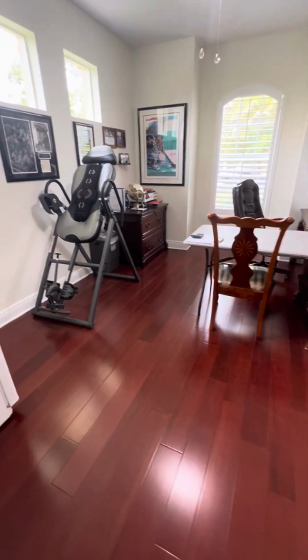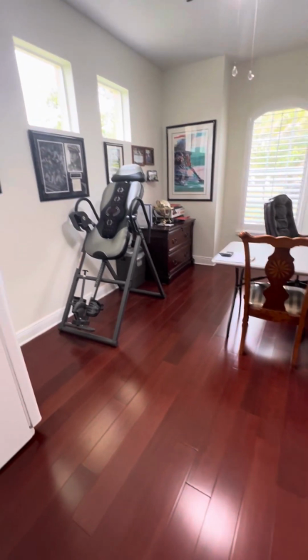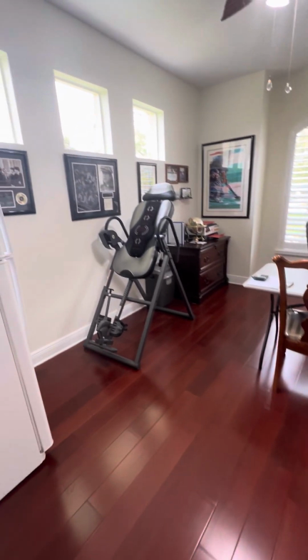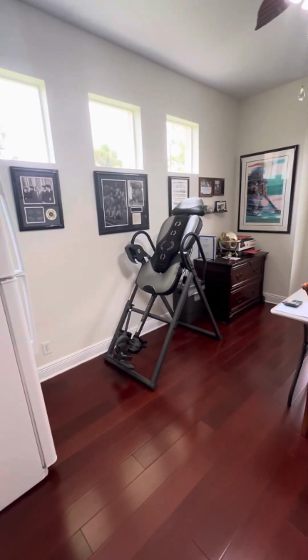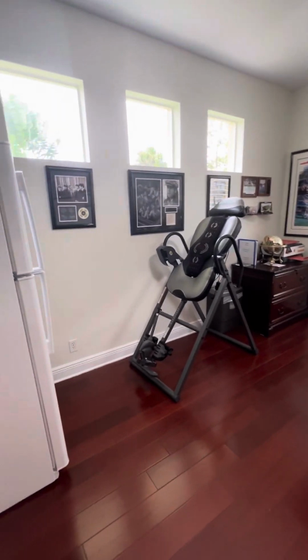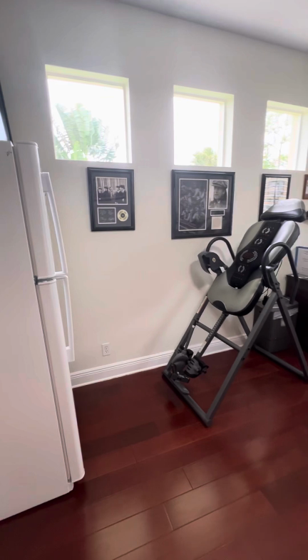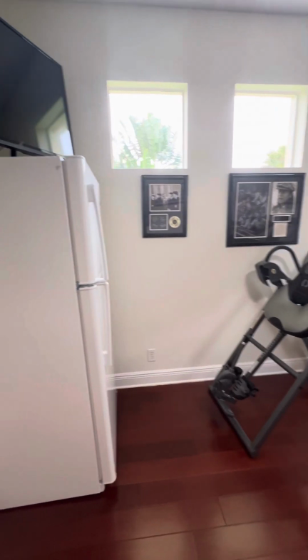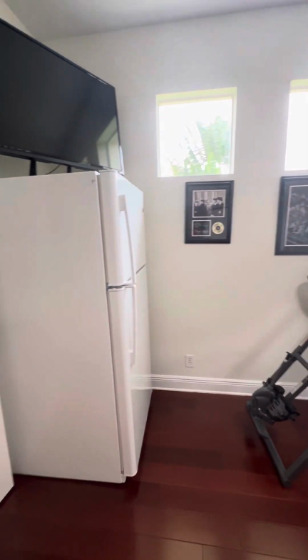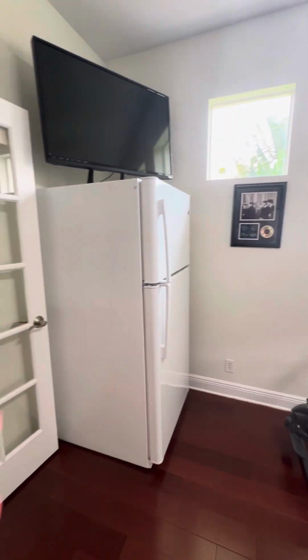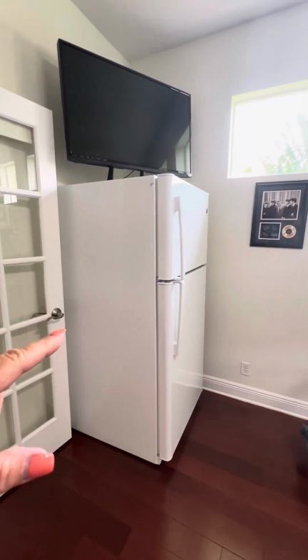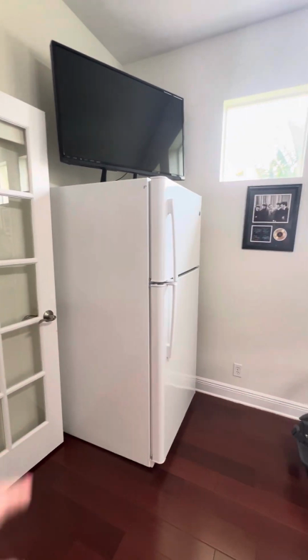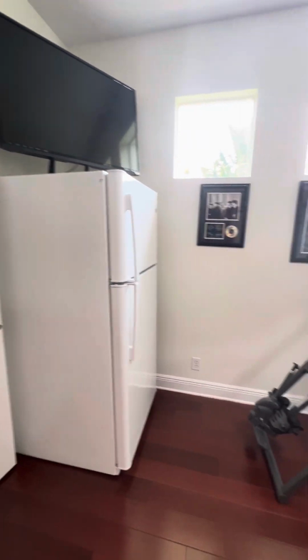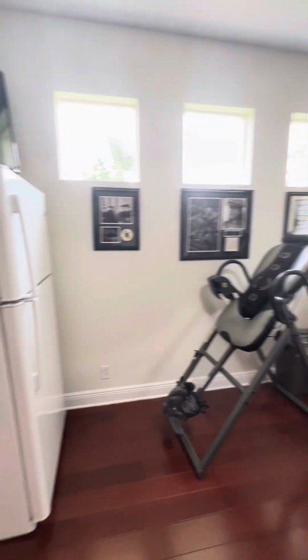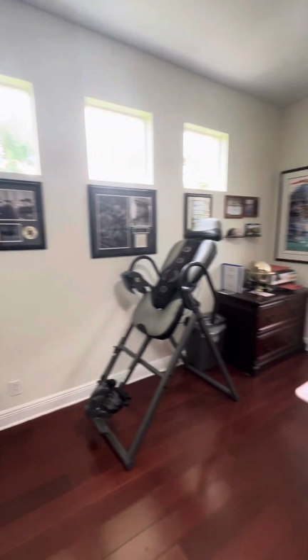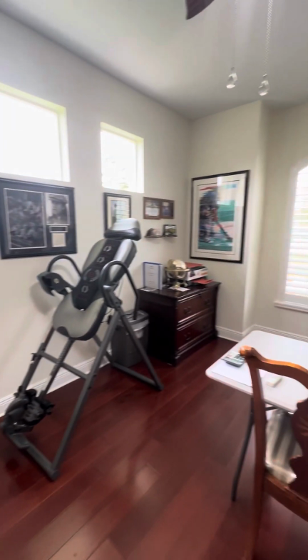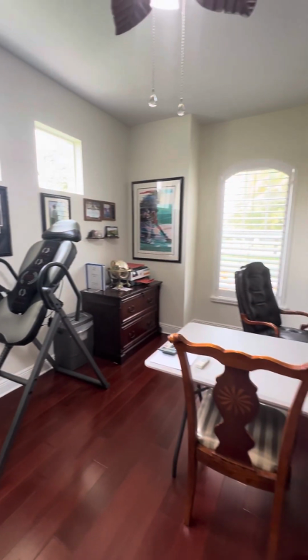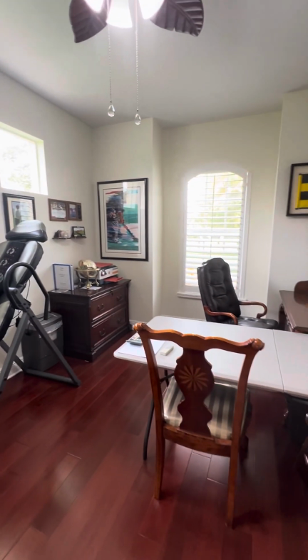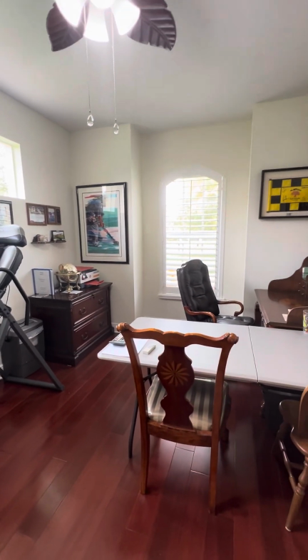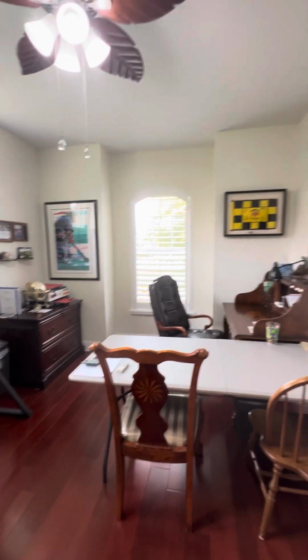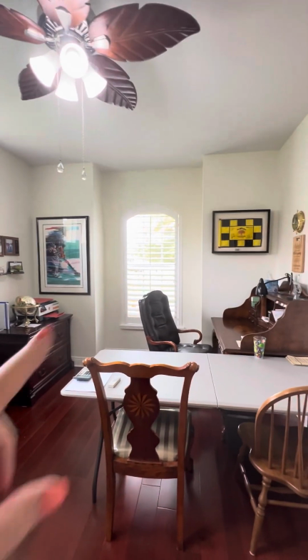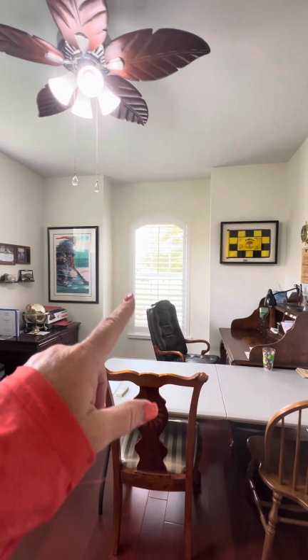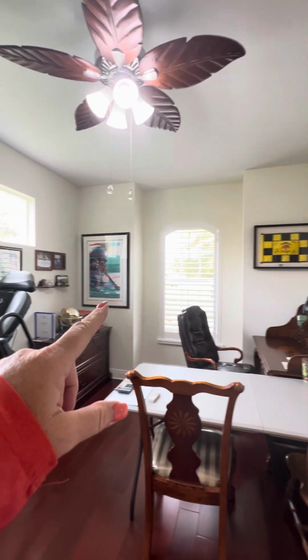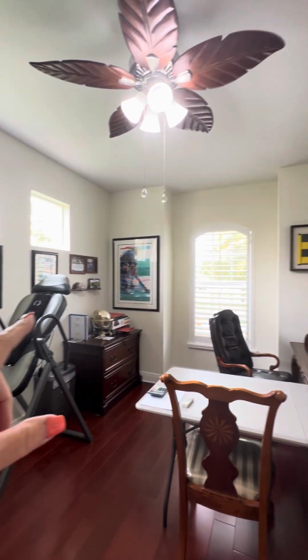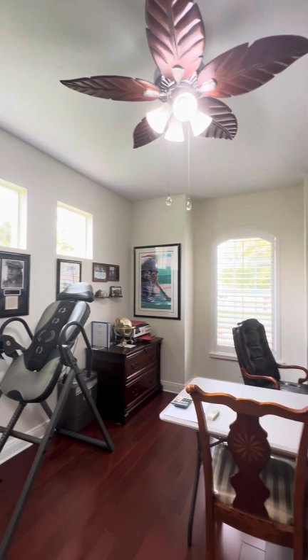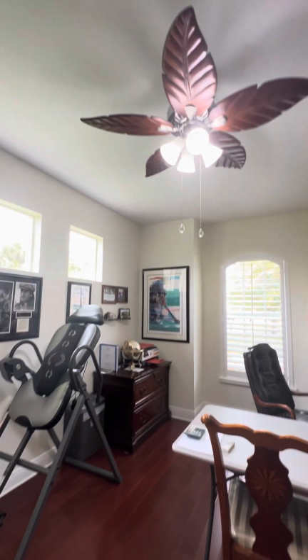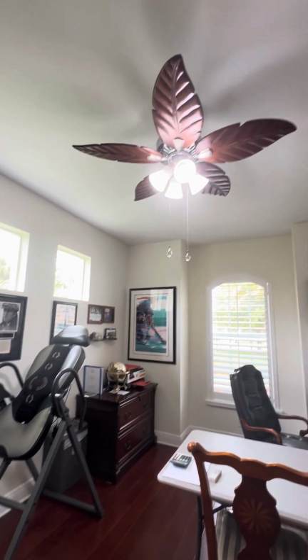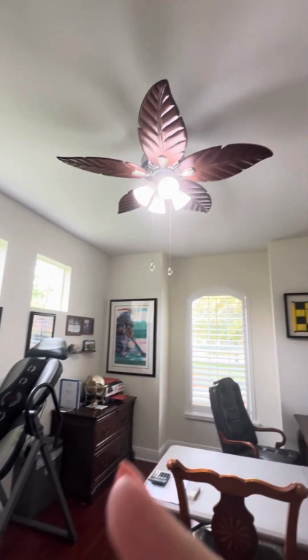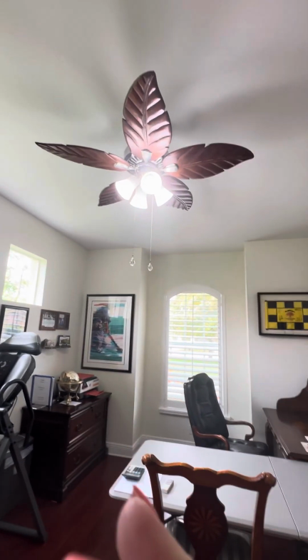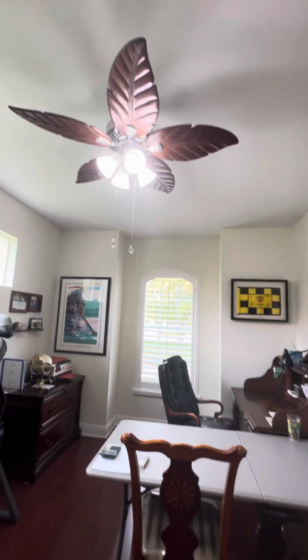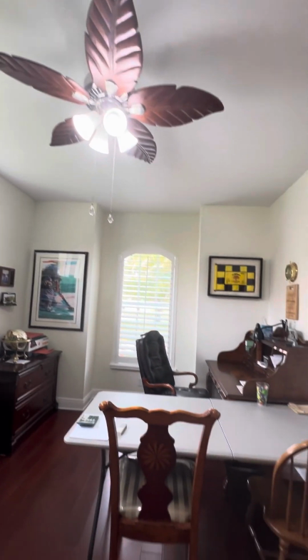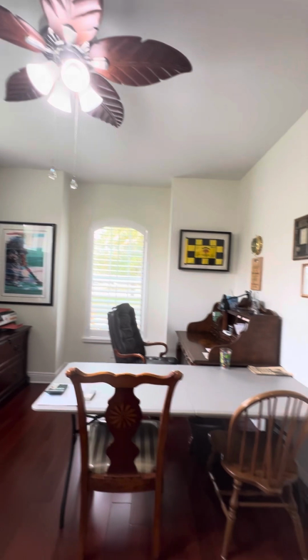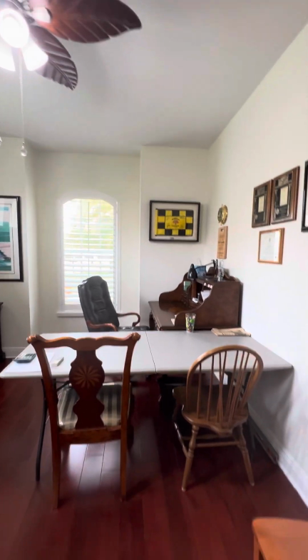New laminate flooring. Extra fridge. This home will come fully furnished. It has plantation shutters throughout, all new ceiling fans and lights.